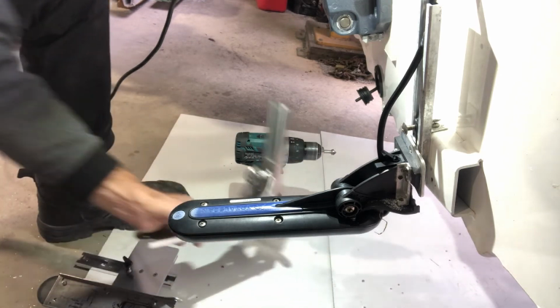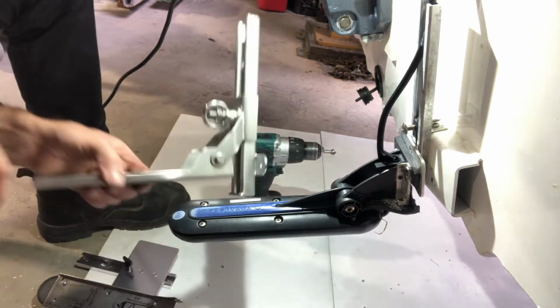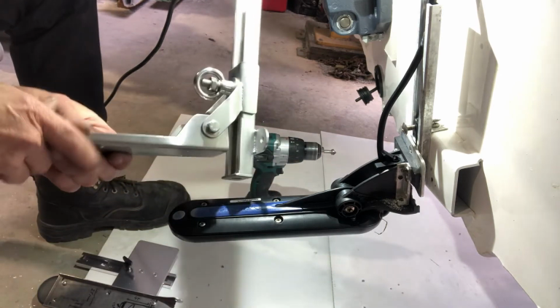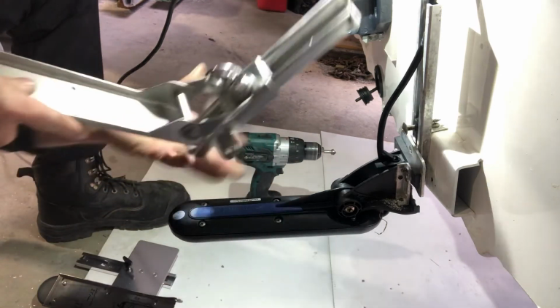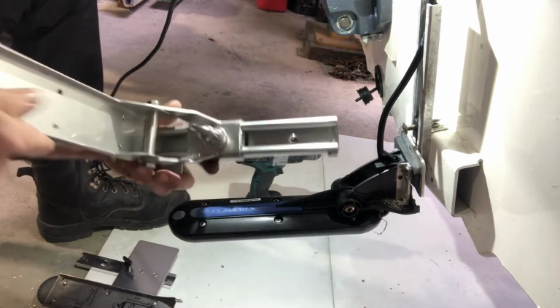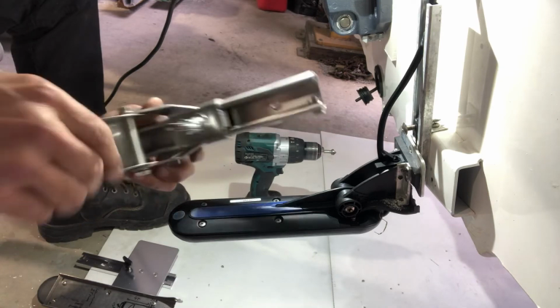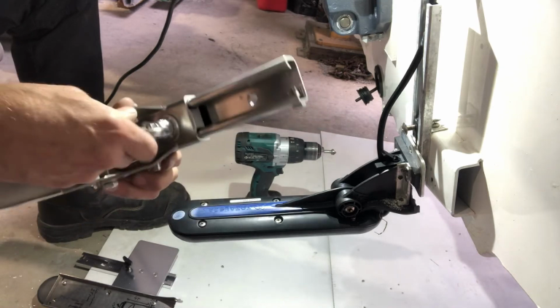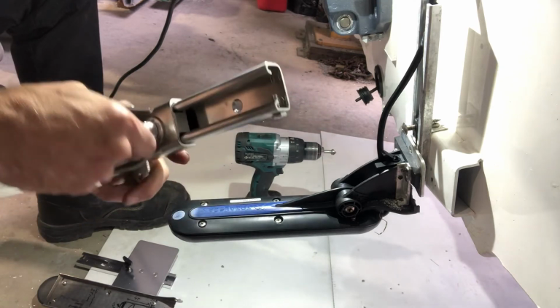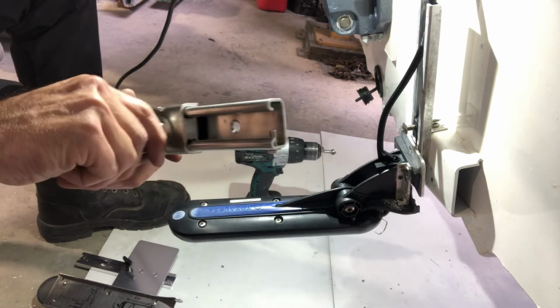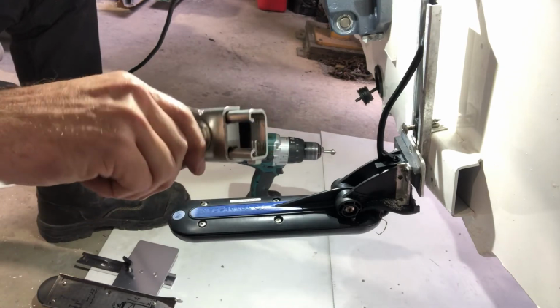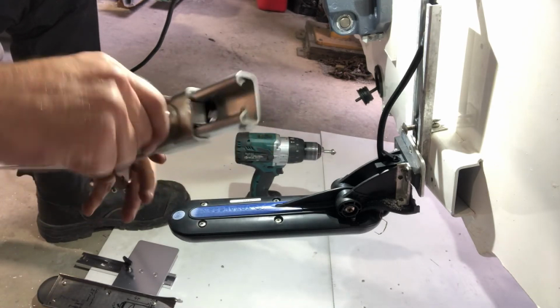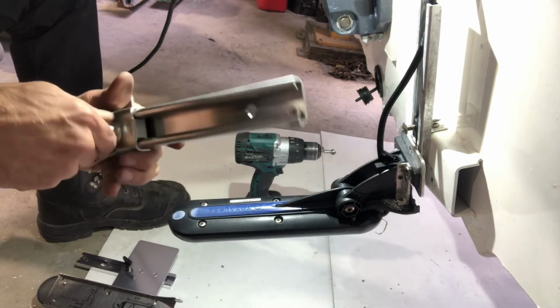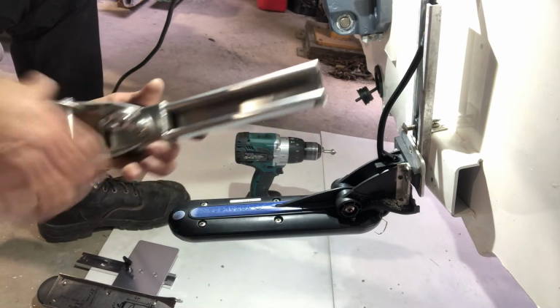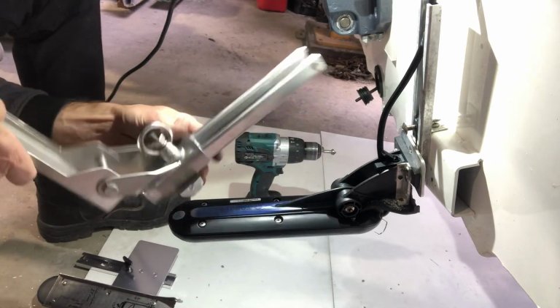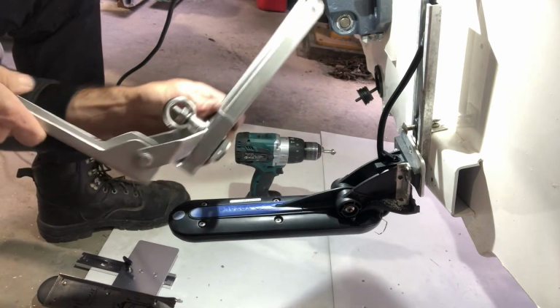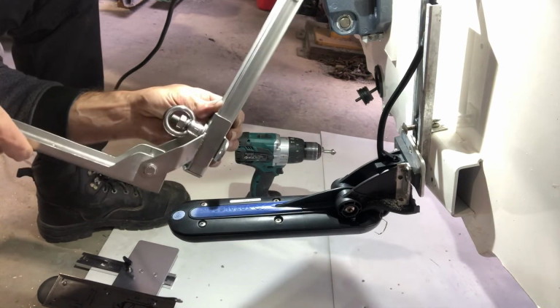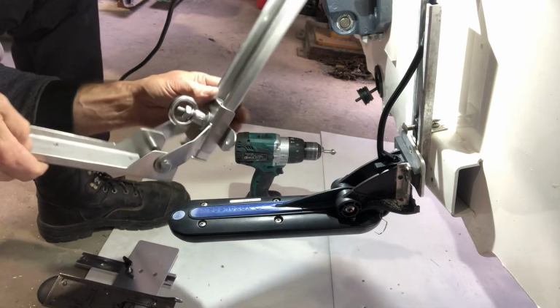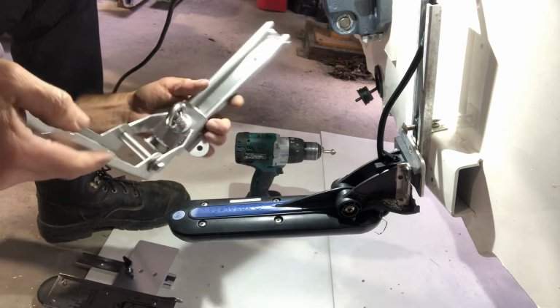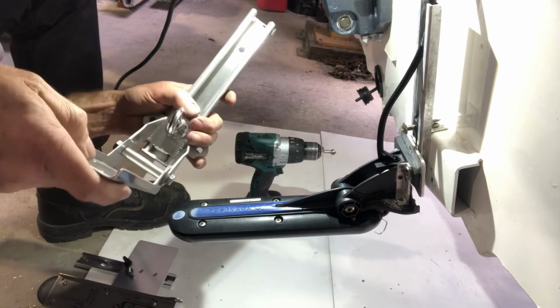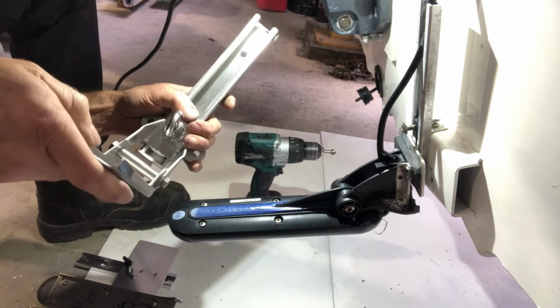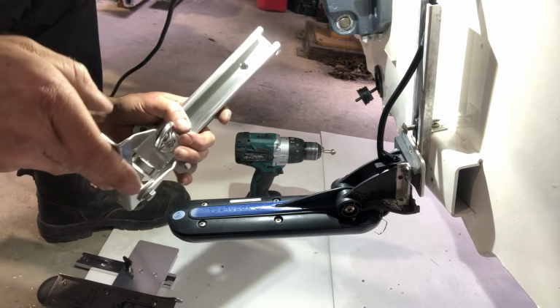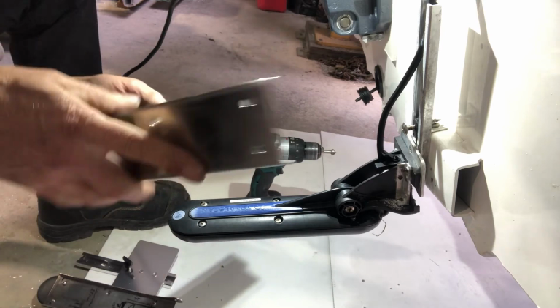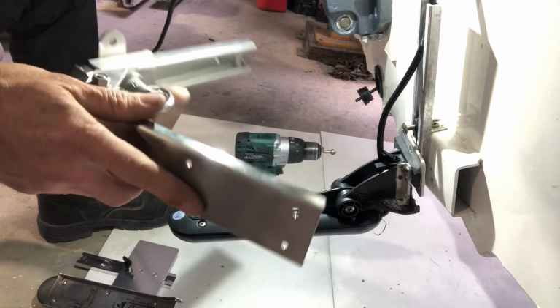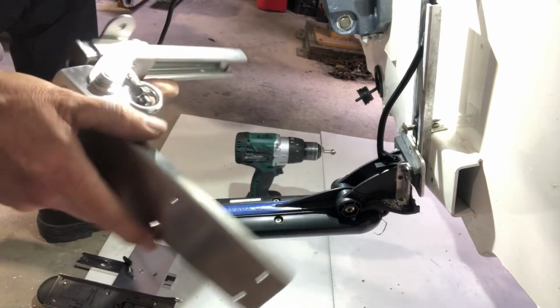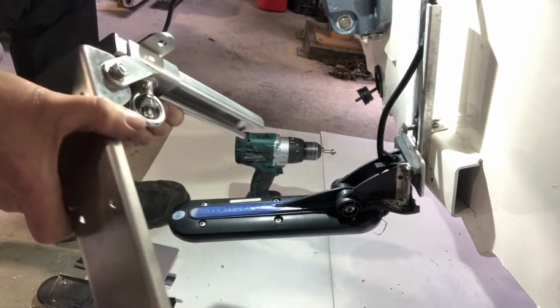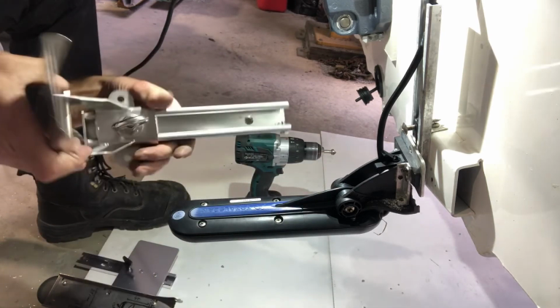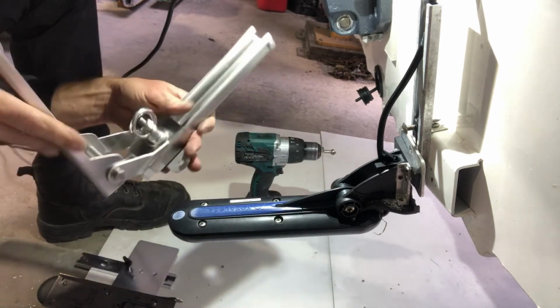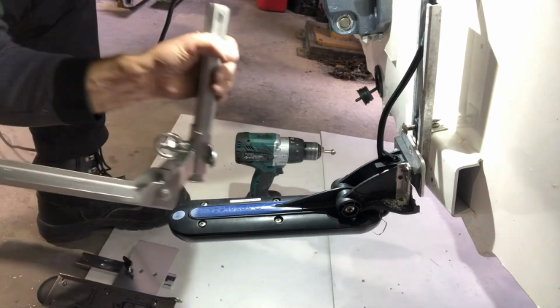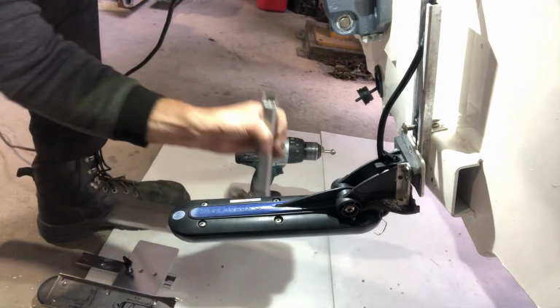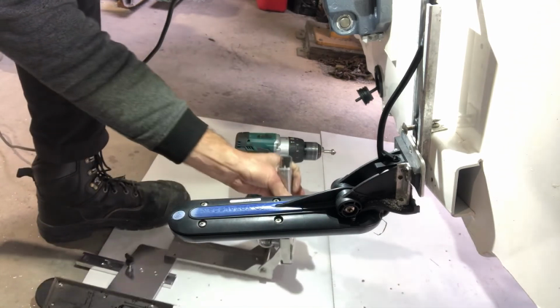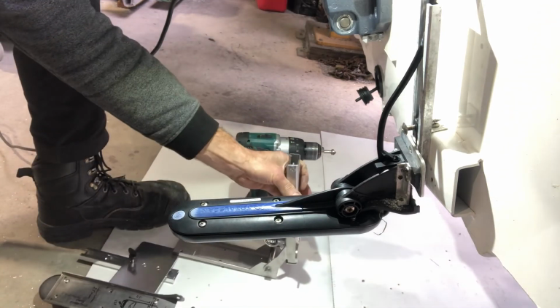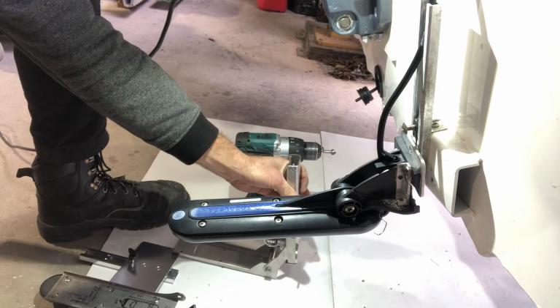So this video is just the introduction. We're going to be installing a heavy-duty sliding mount onto this boat here. Hopefully you can watch Part 2 and see how to put these things on. Thanks.